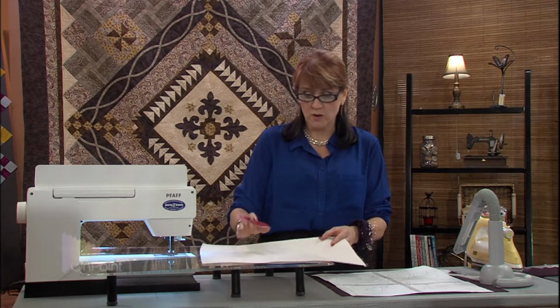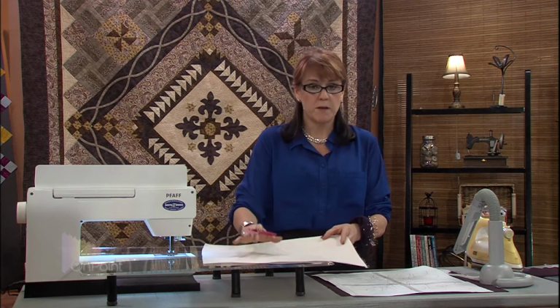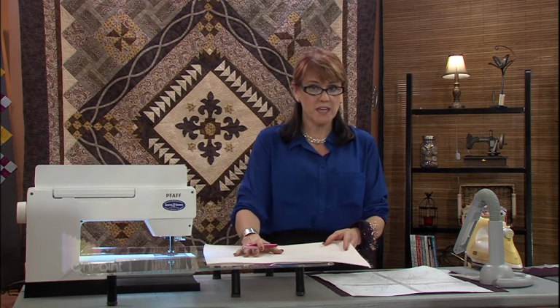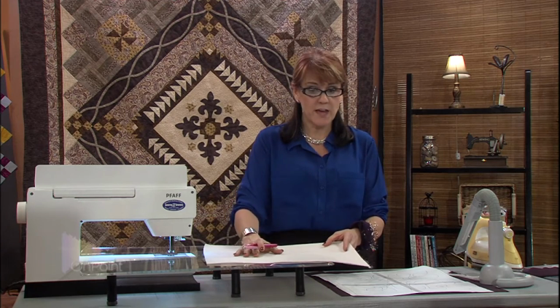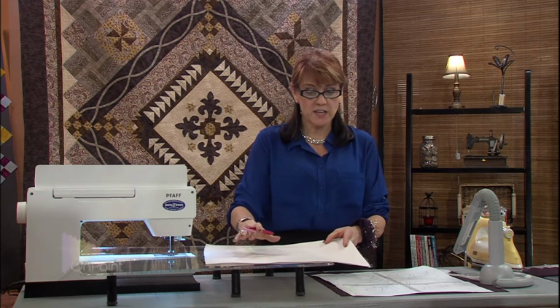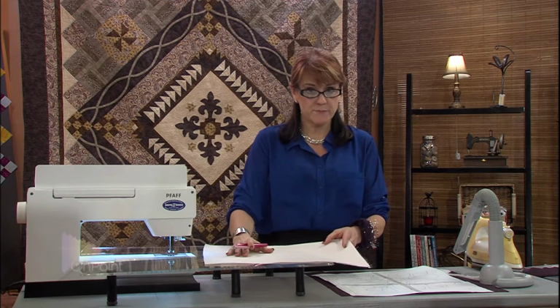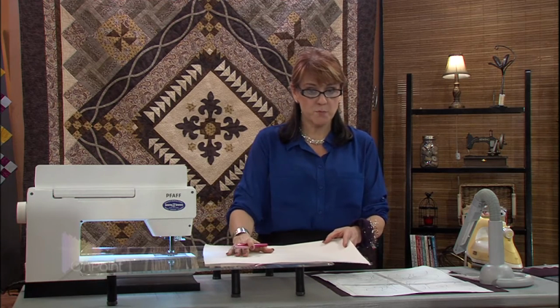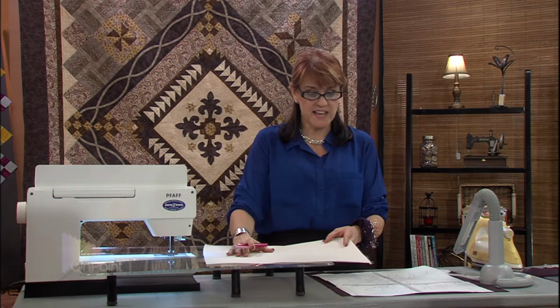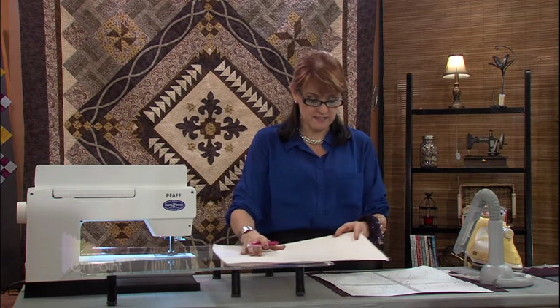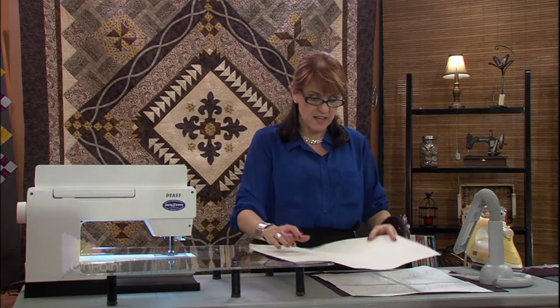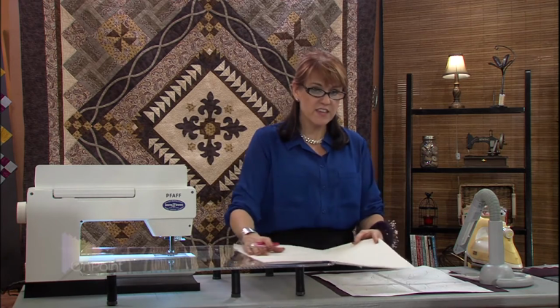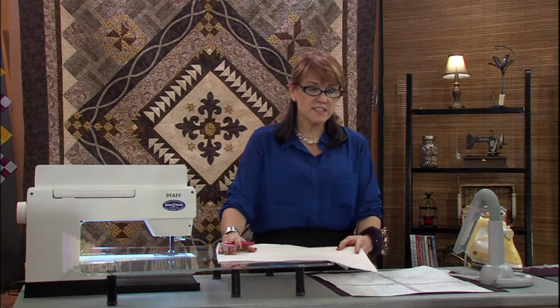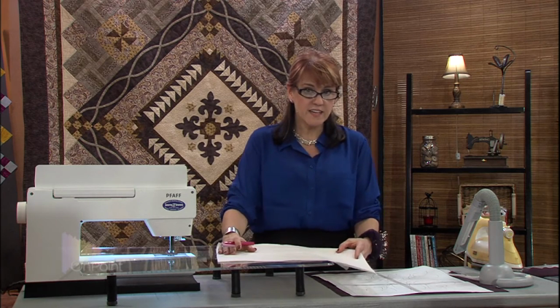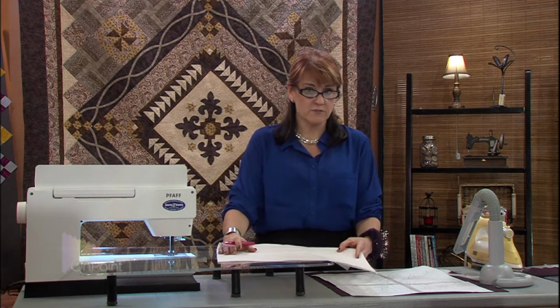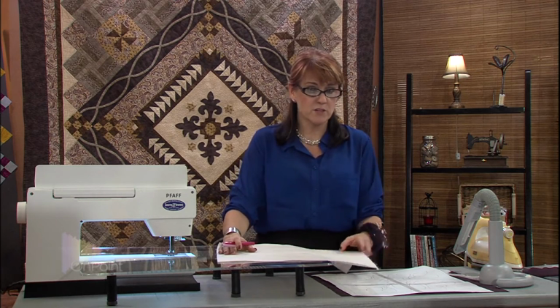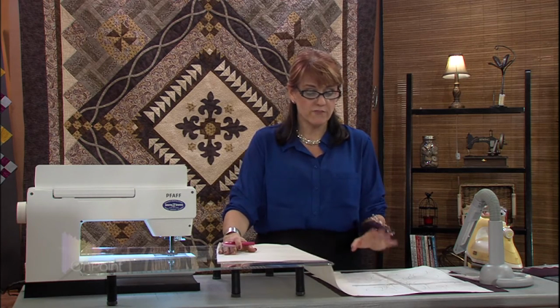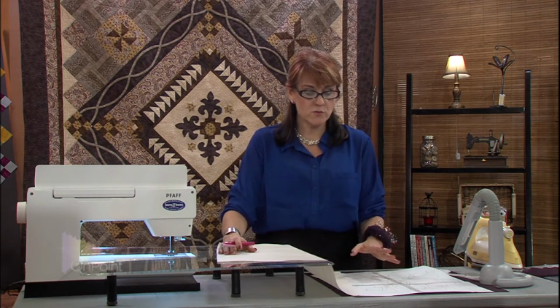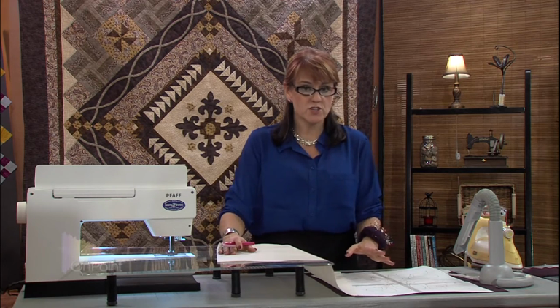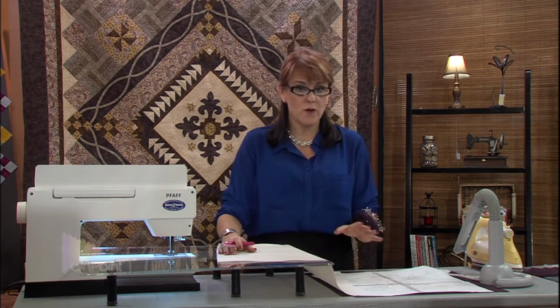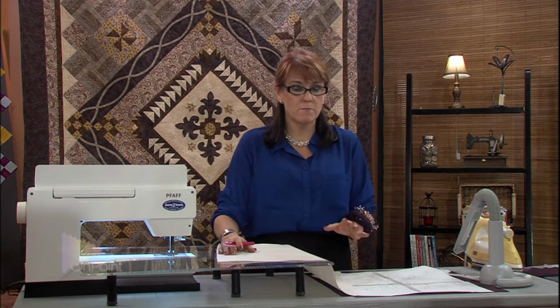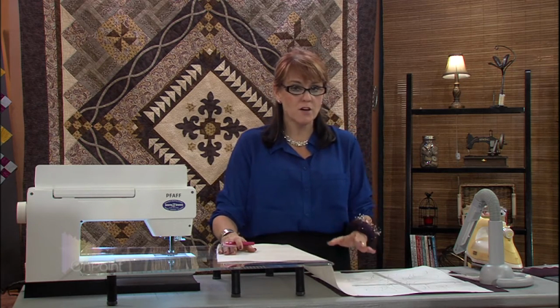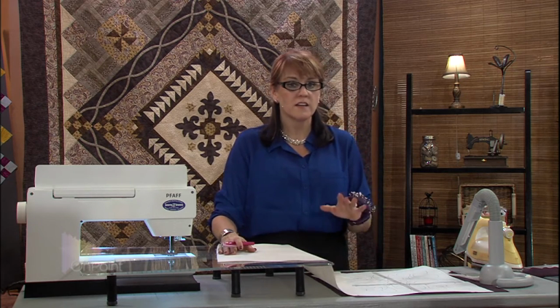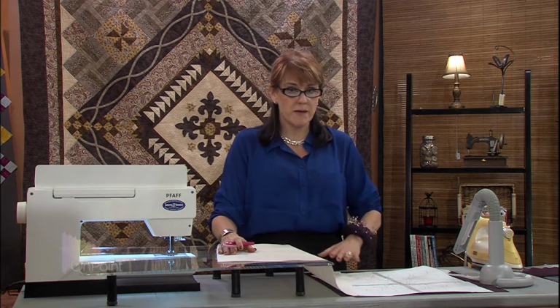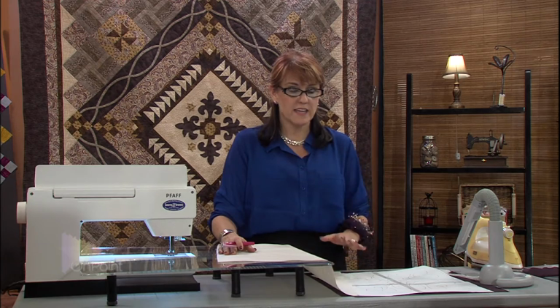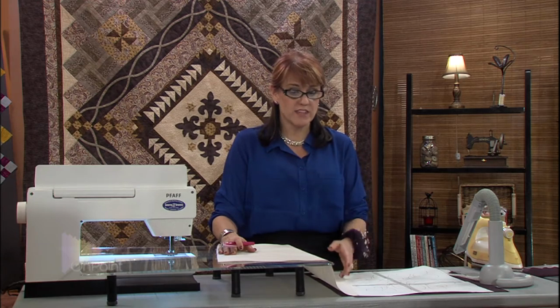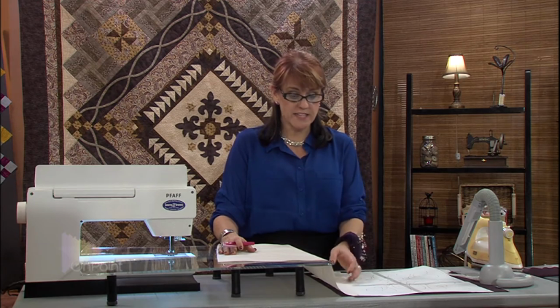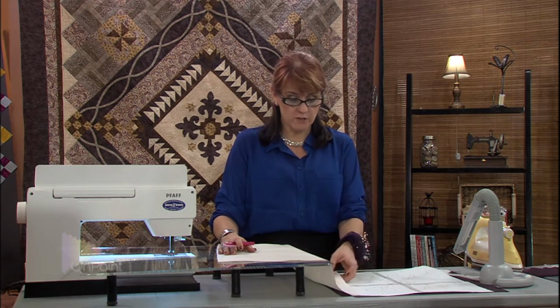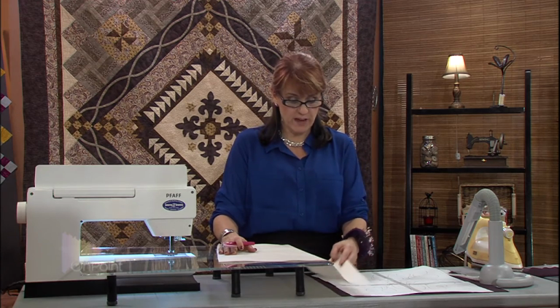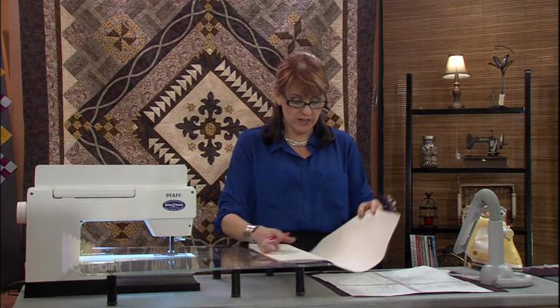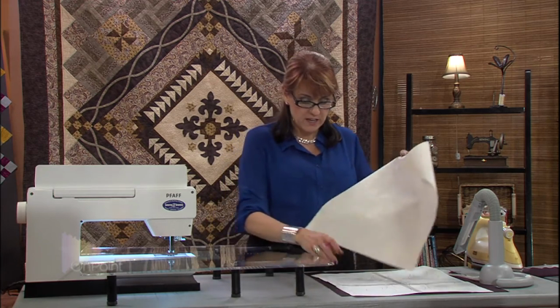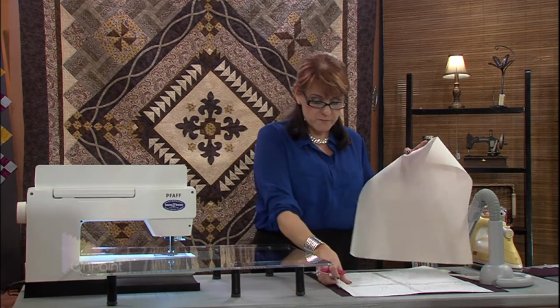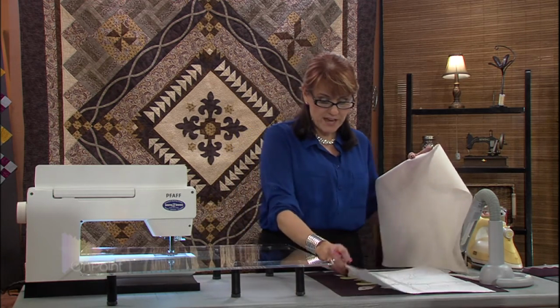My backing fabric has been spray sized. This is a light color fabric, so I first want to show you how I'll mark the backing with a light colored fabric. Here's my pattern.